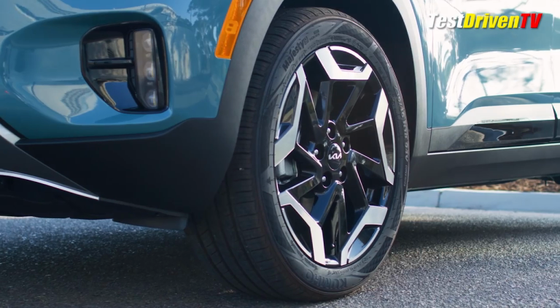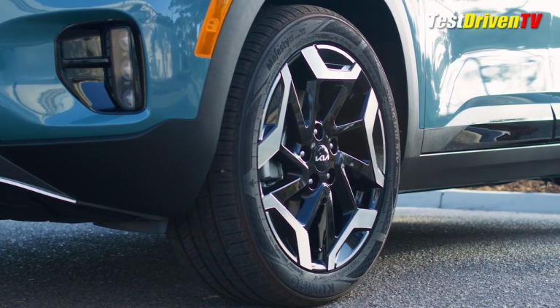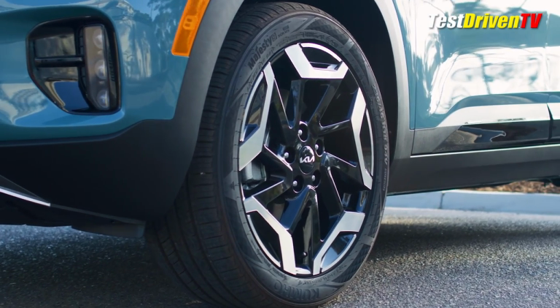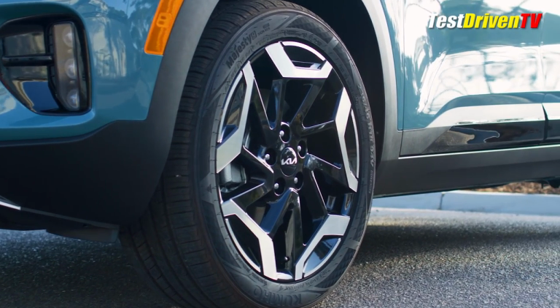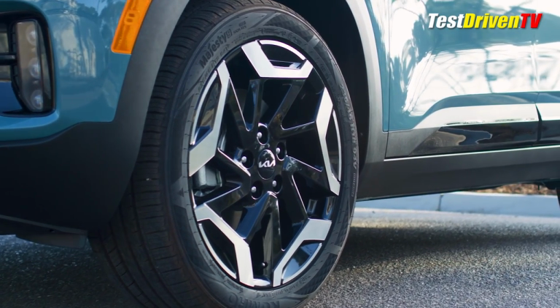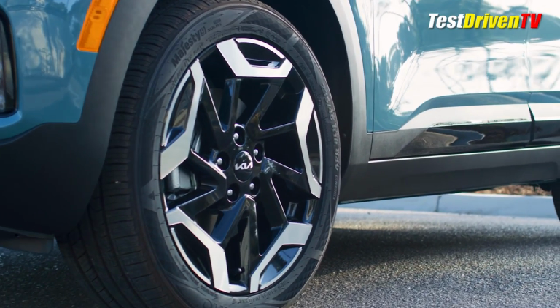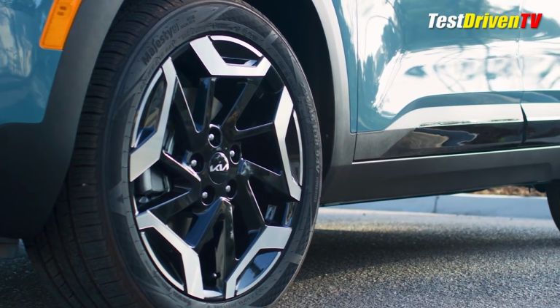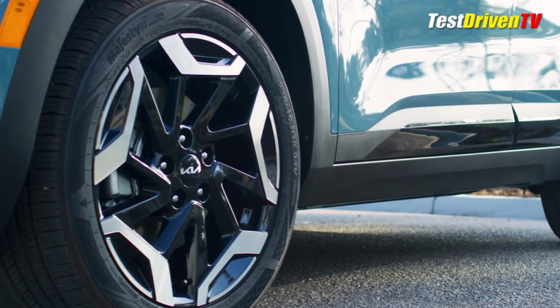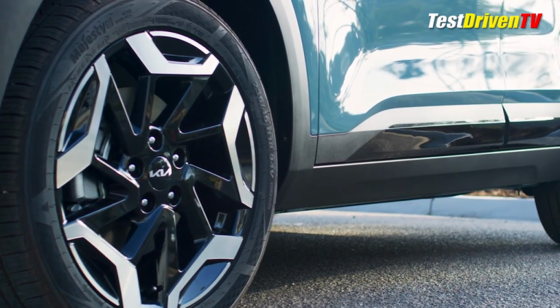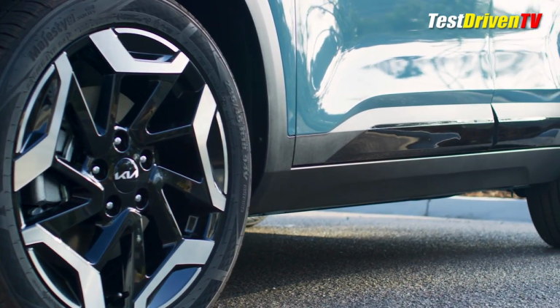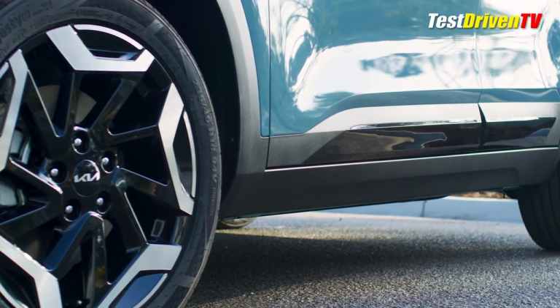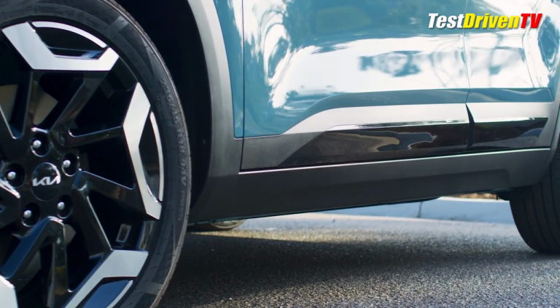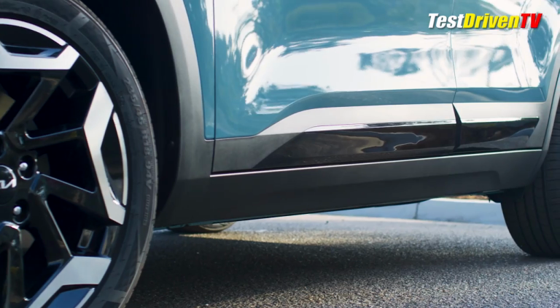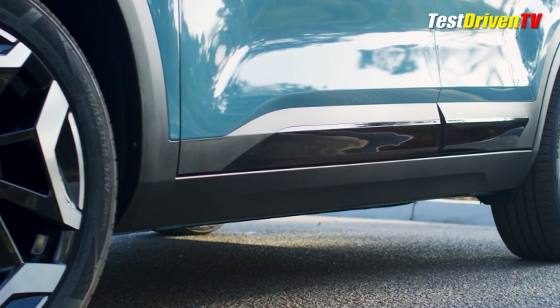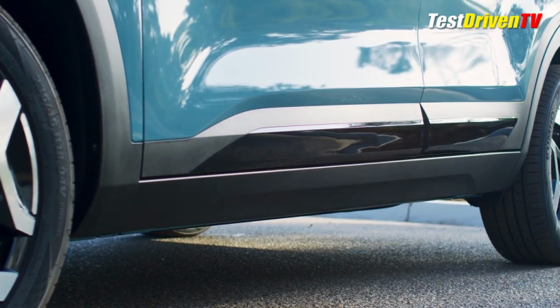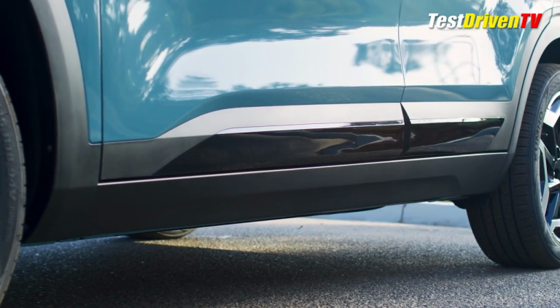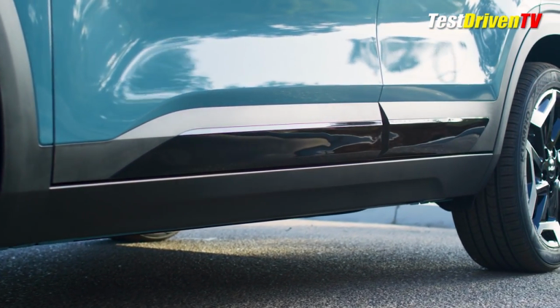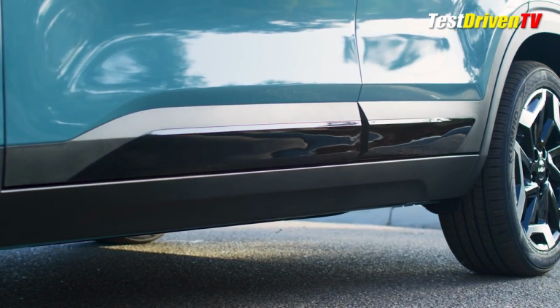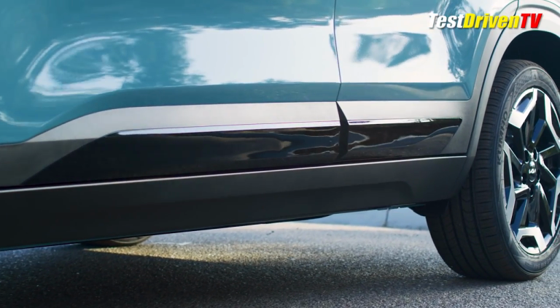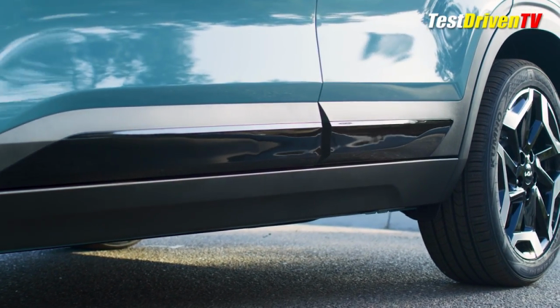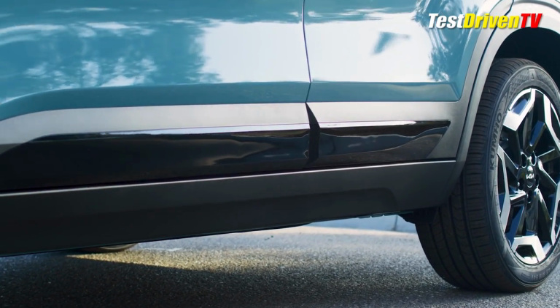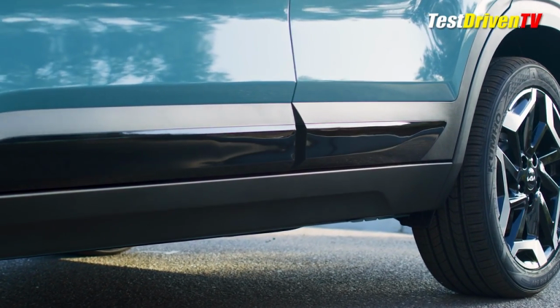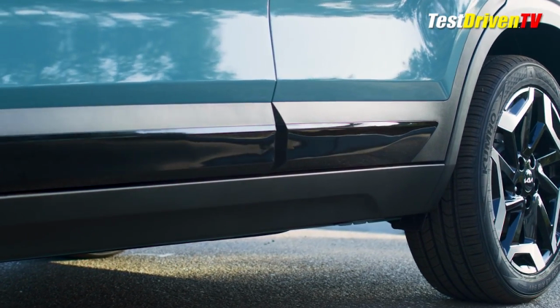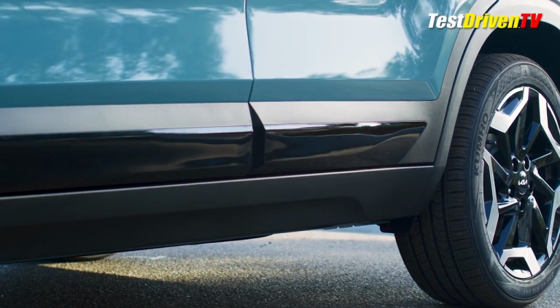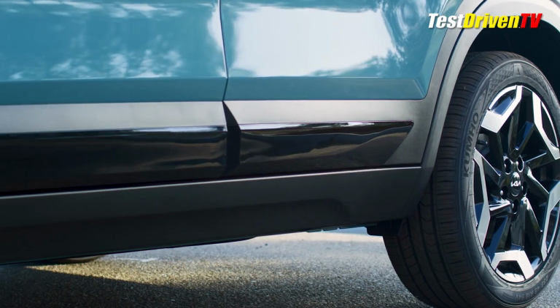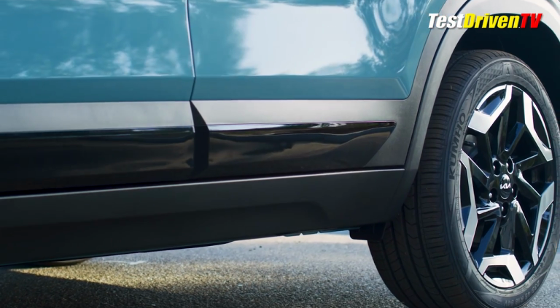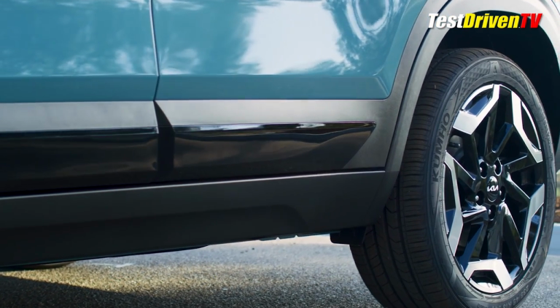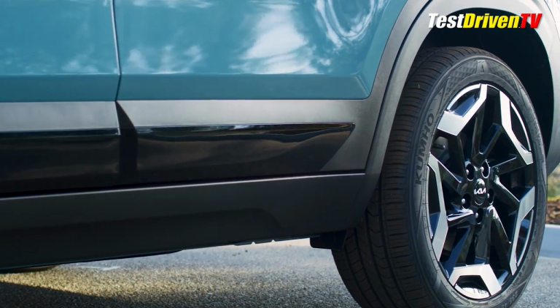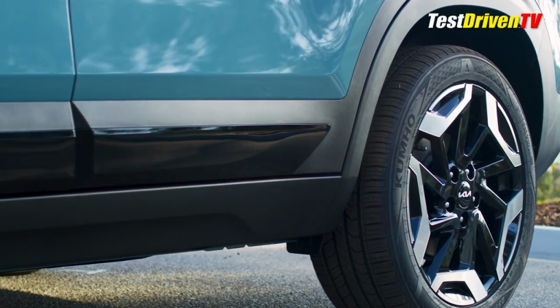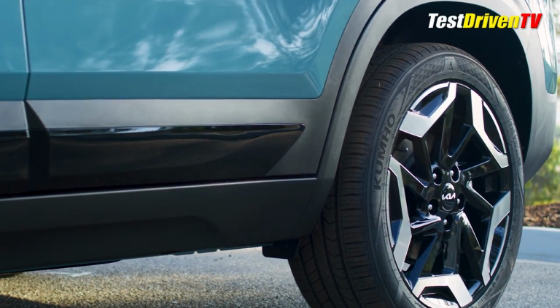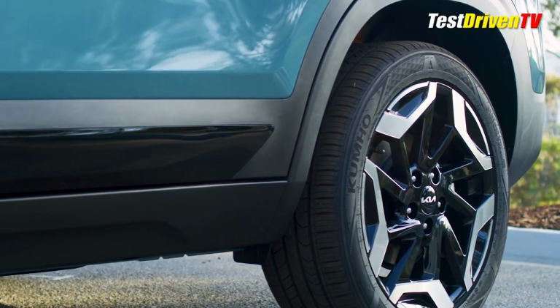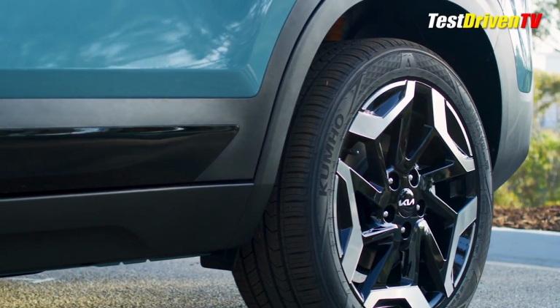Building on an already popular mid-scale crossover SUV for the brand, Kia made a careful and well-thought-out set of updates to the Seltos that not only make it look fresh, but bring it more in line with many of its new competitors in the red-hot segment.